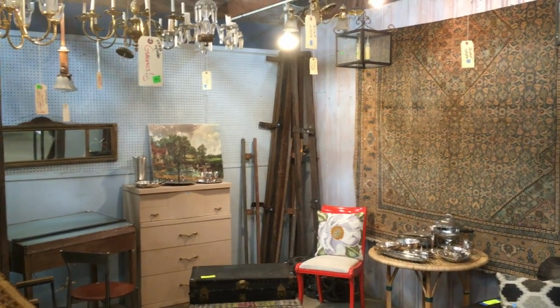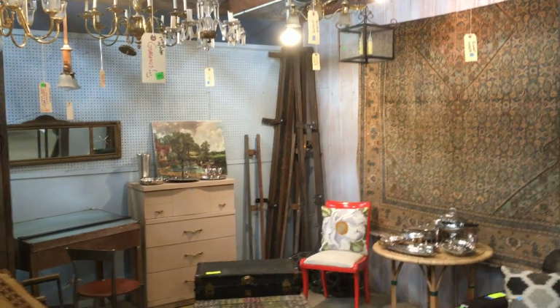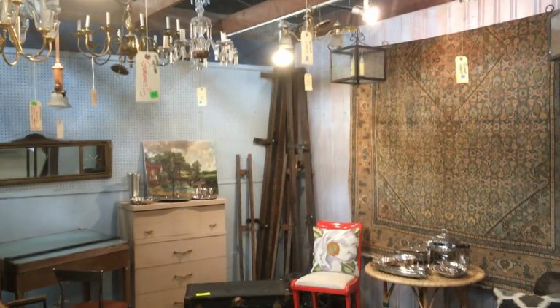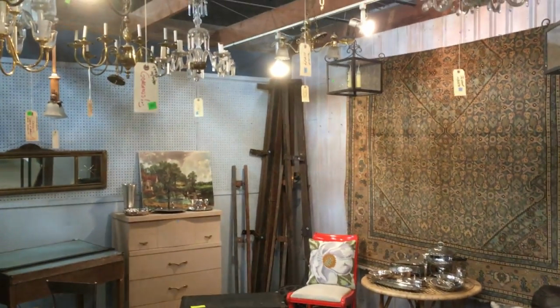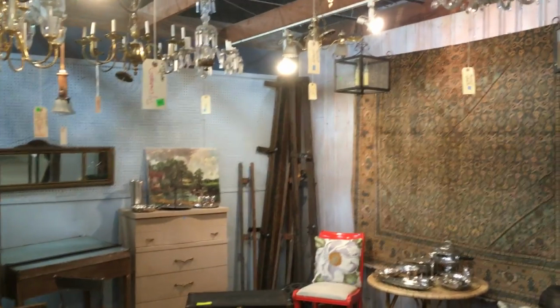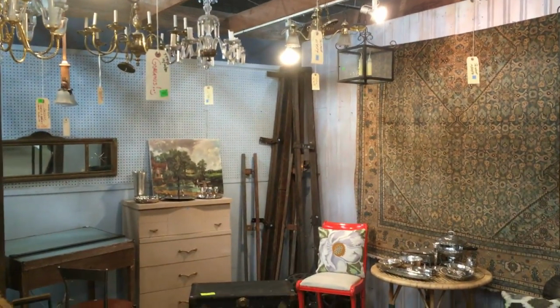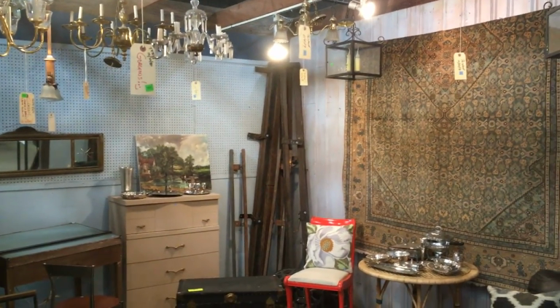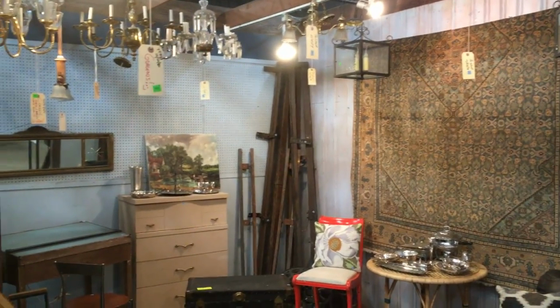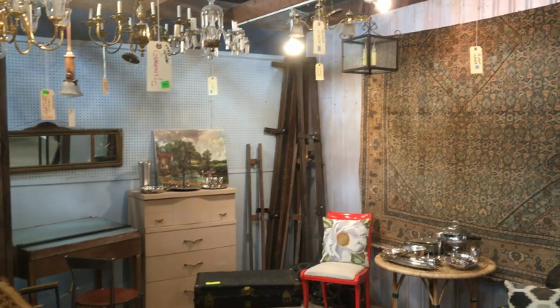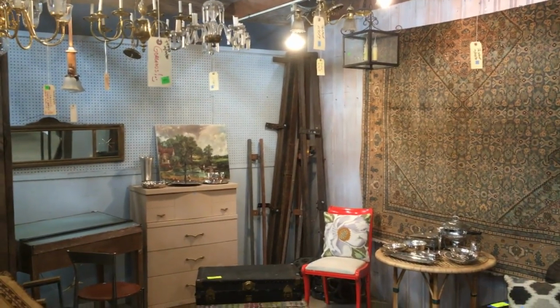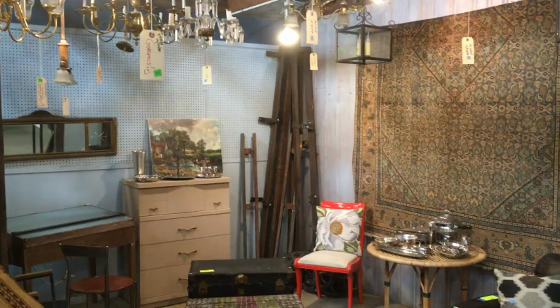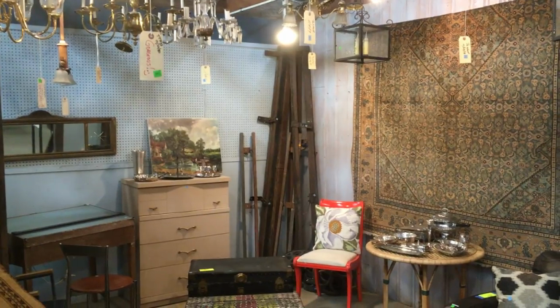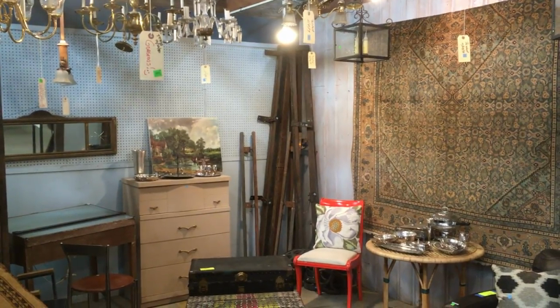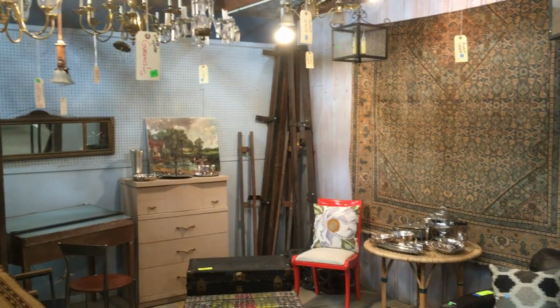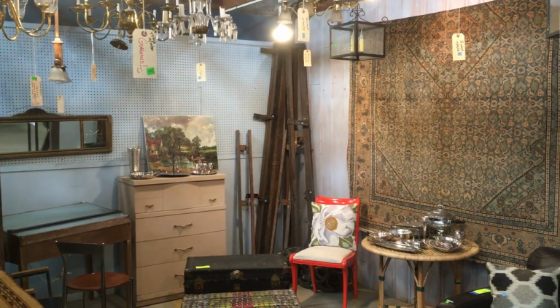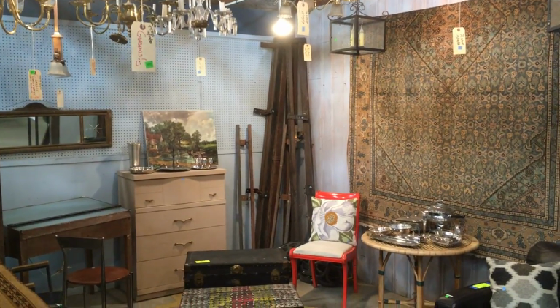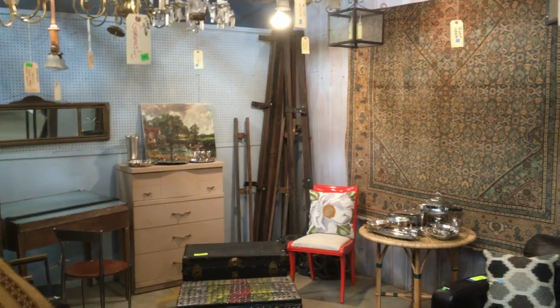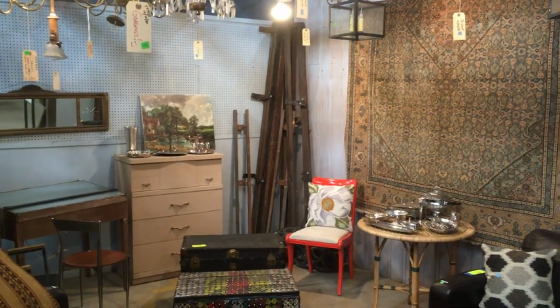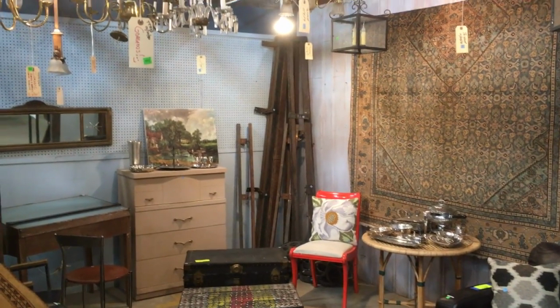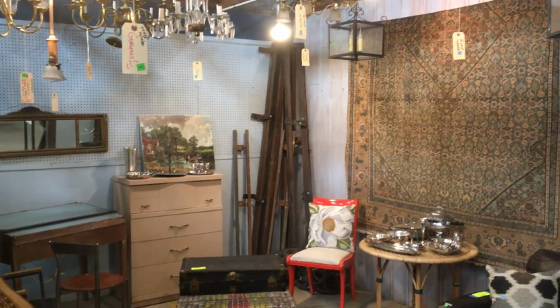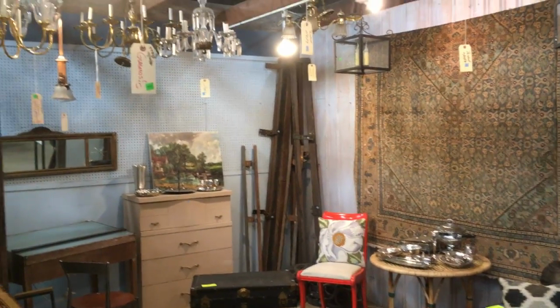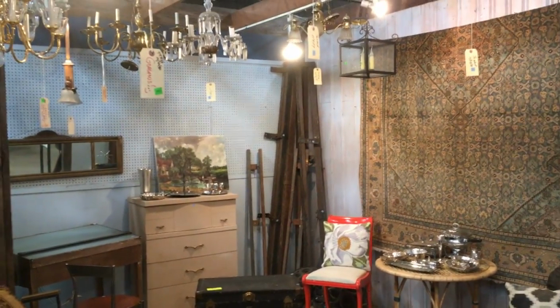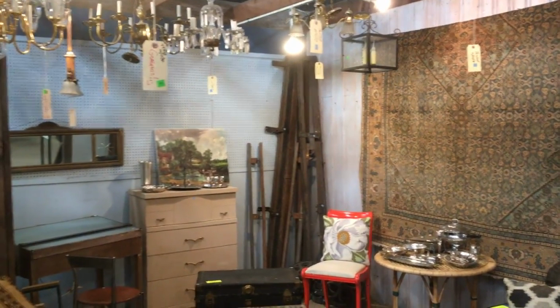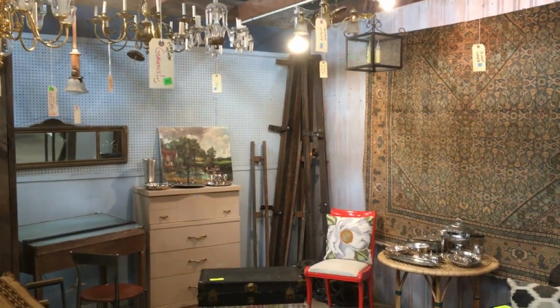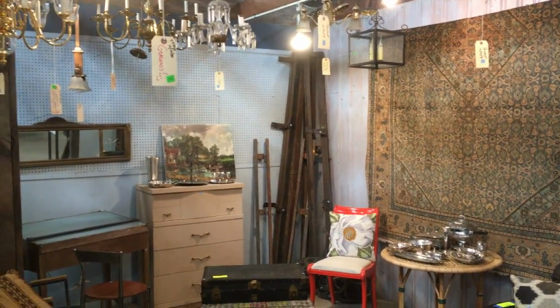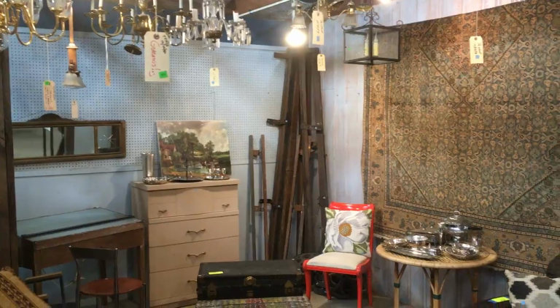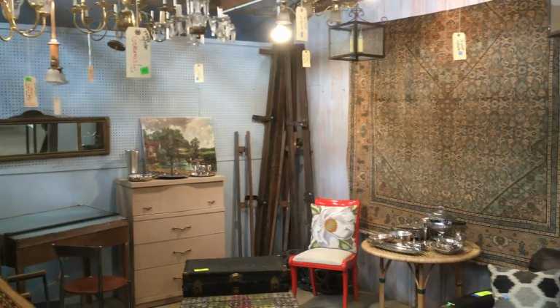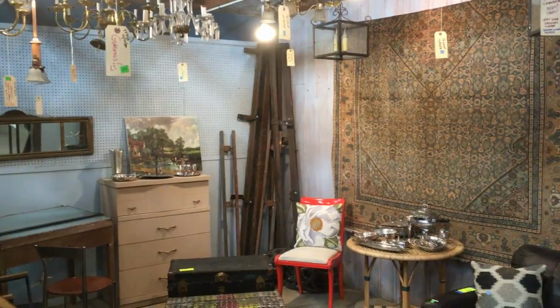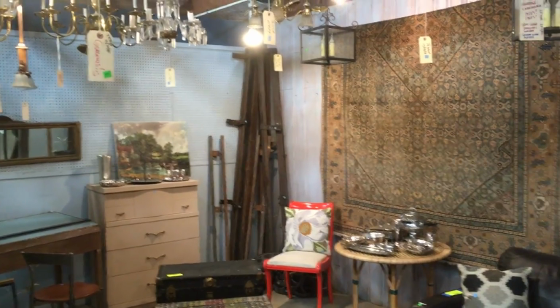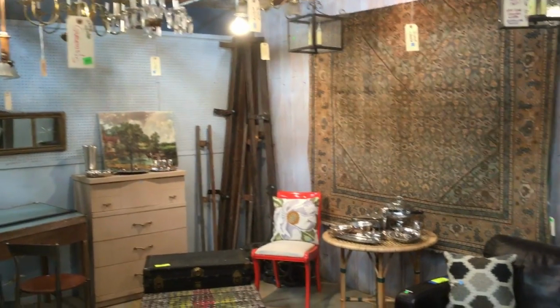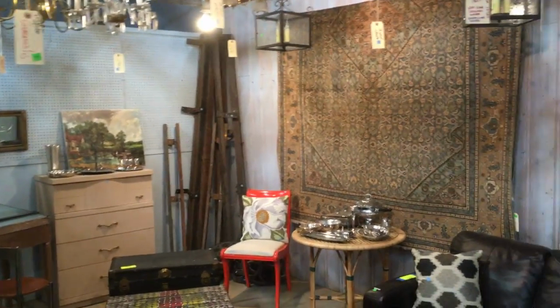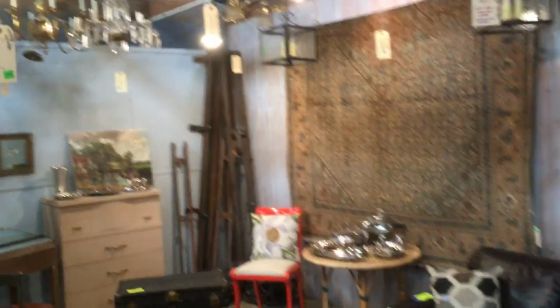Good morning! Happy Wednesday! Today I thought I would just walk through this room here in the warehouse and show you some of the cool things that are in here, because there's a lot of great stuff.